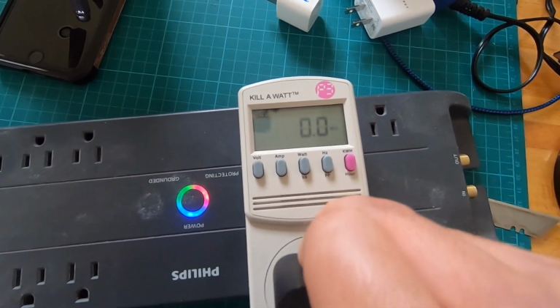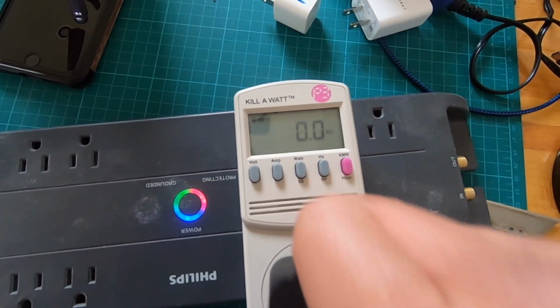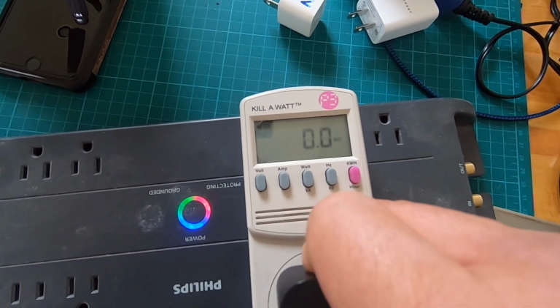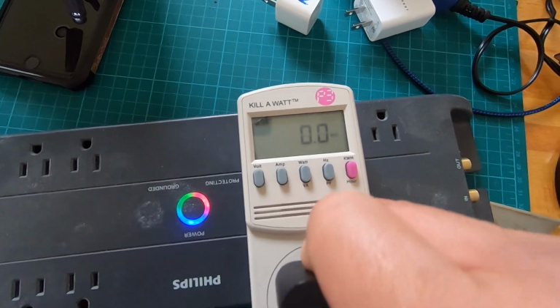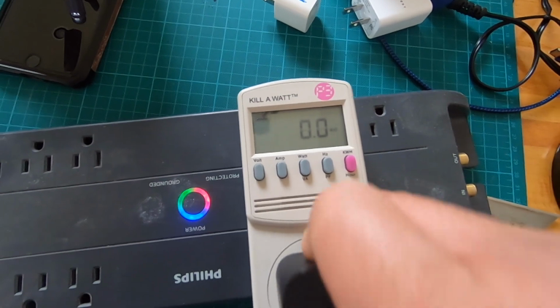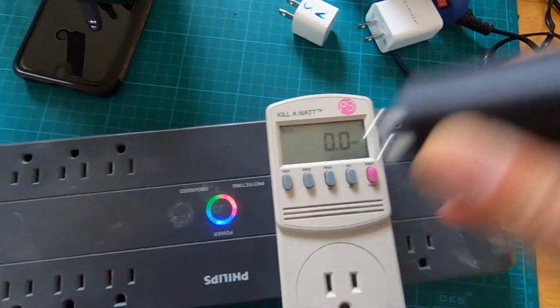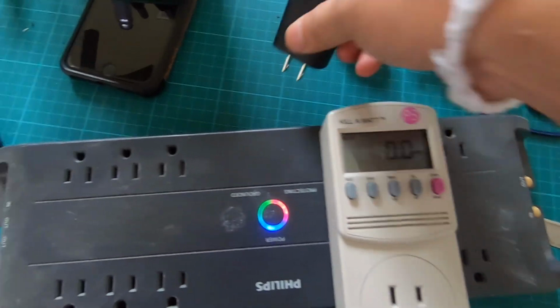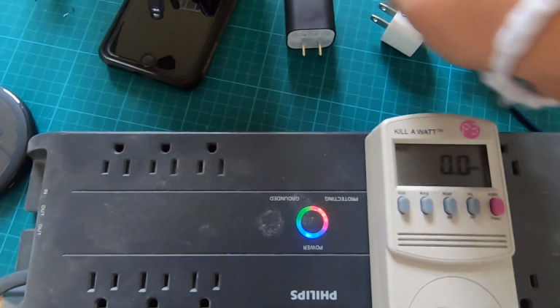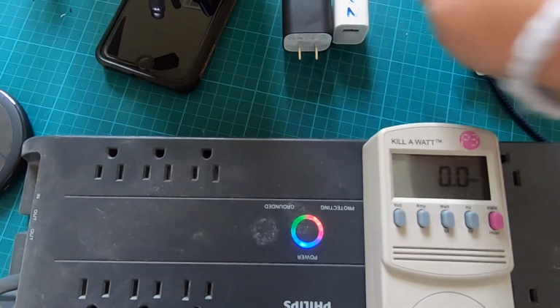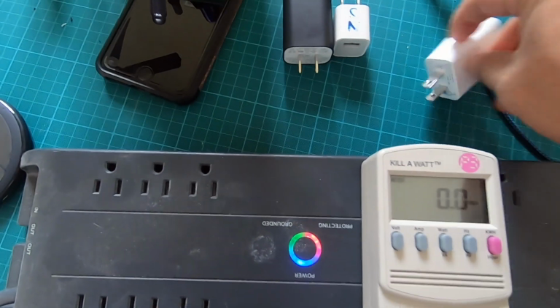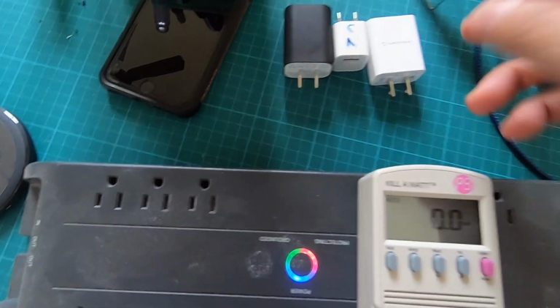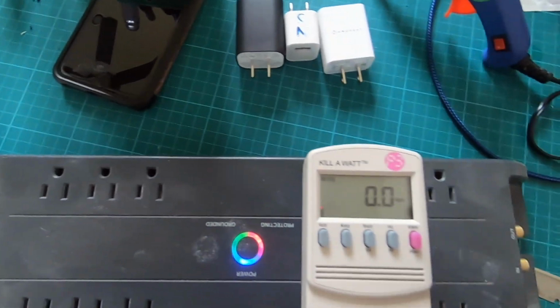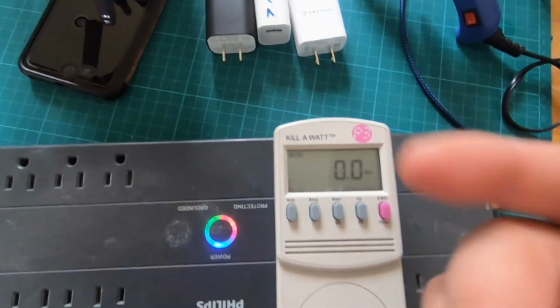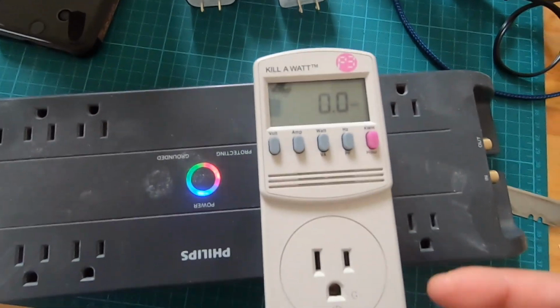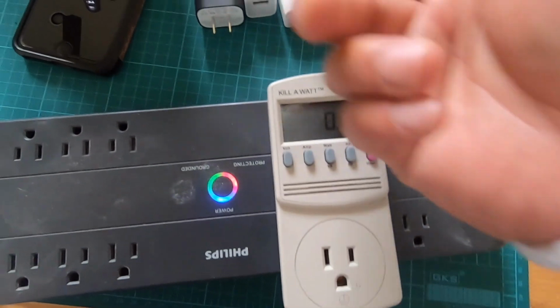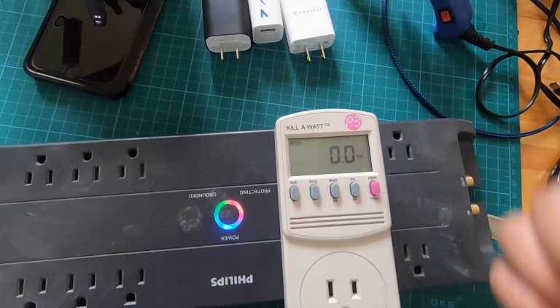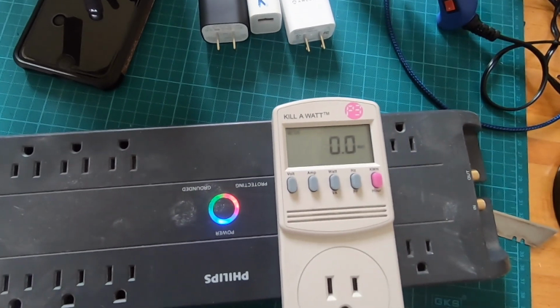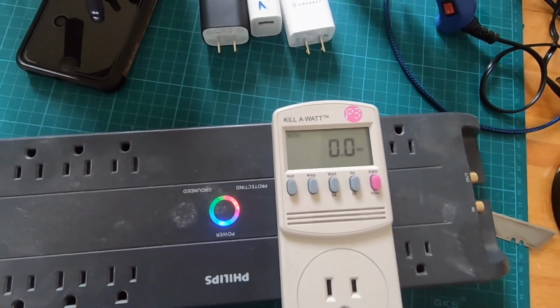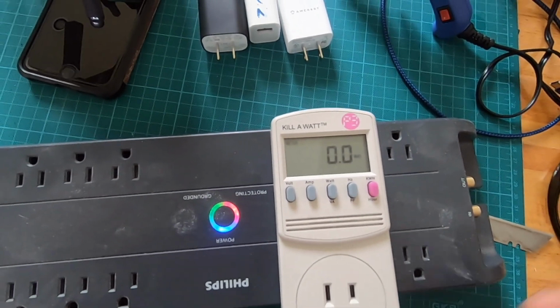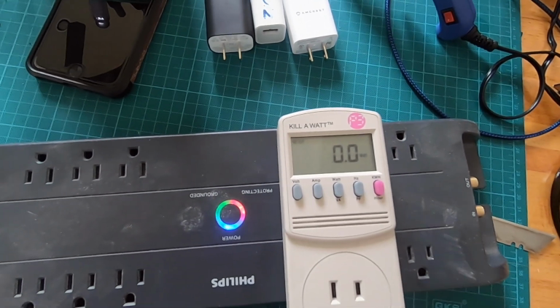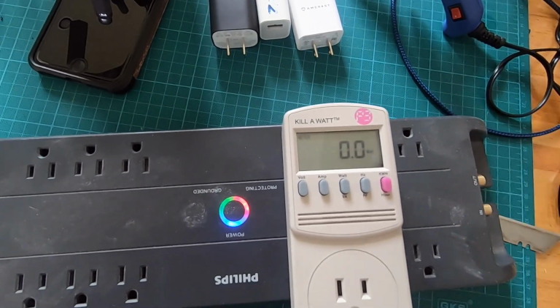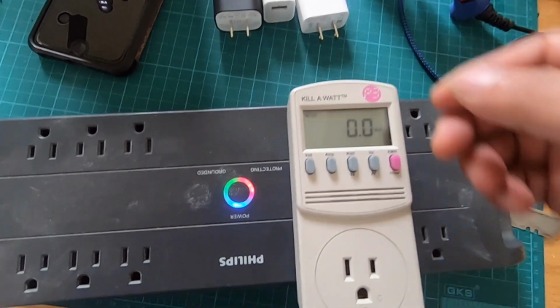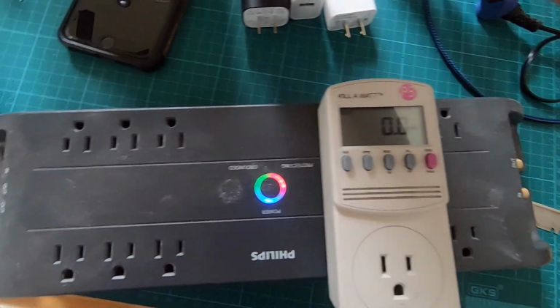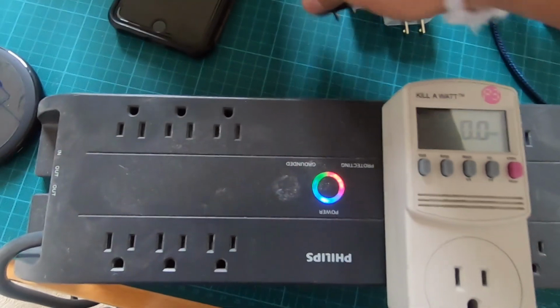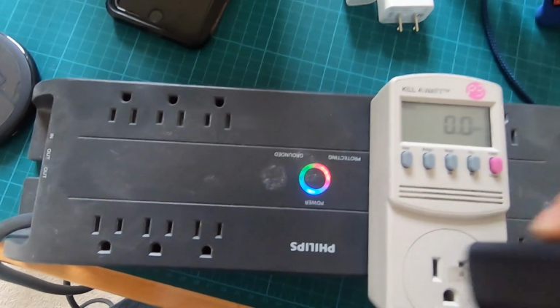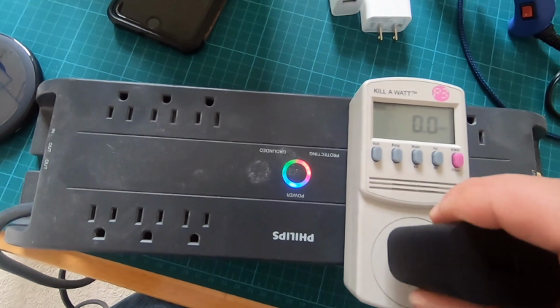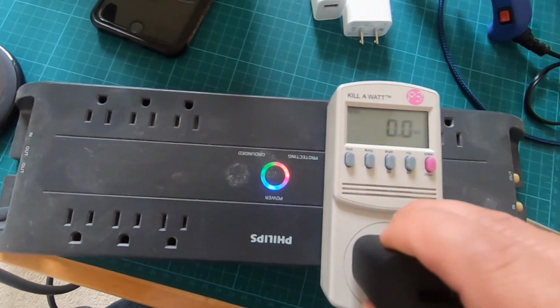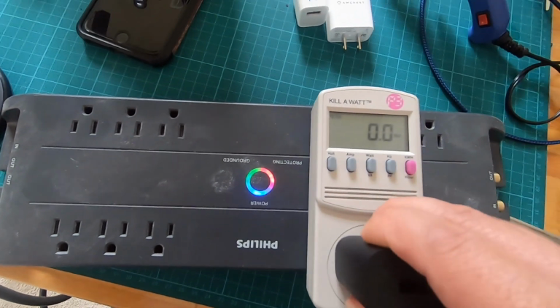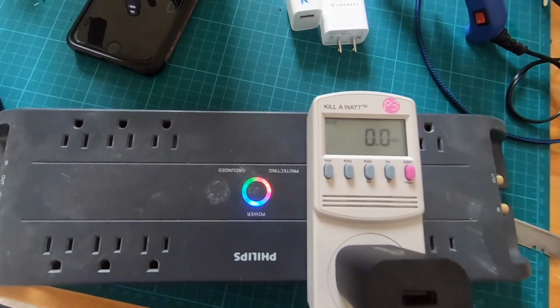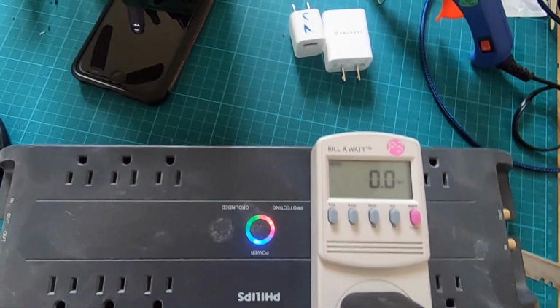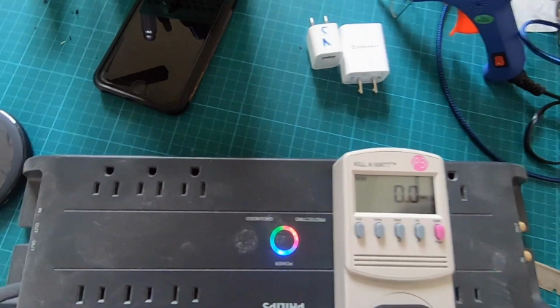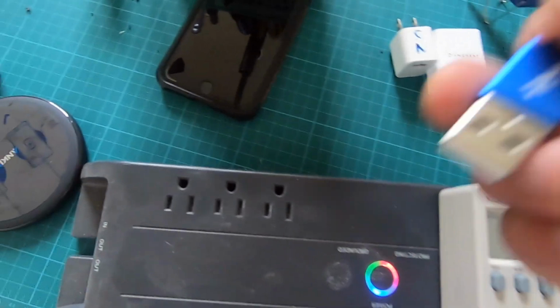All right, so that pretty much confirms that there is no drain with any of these three USB power adapters. It's safe to just keep them plugged in — there's no drain at all.